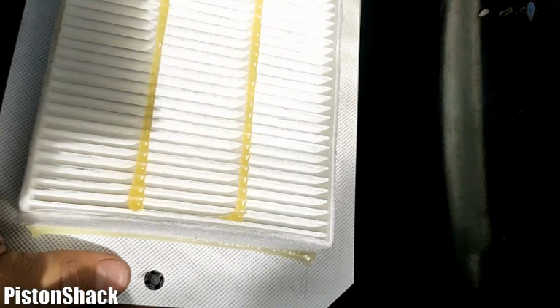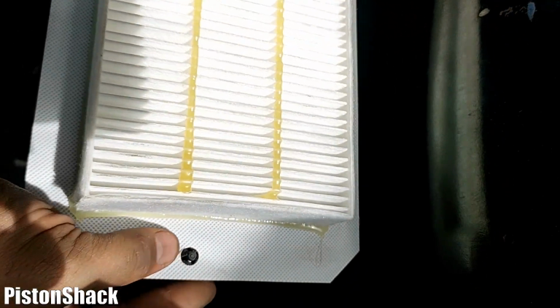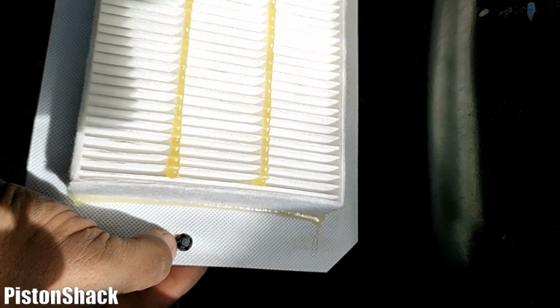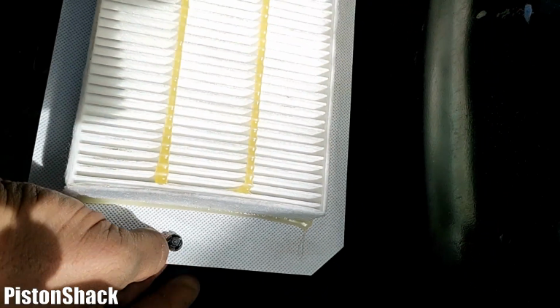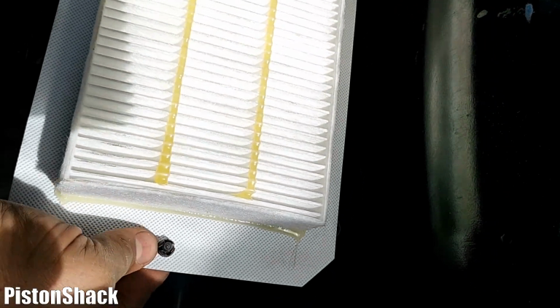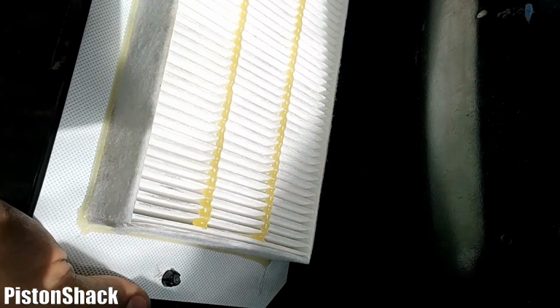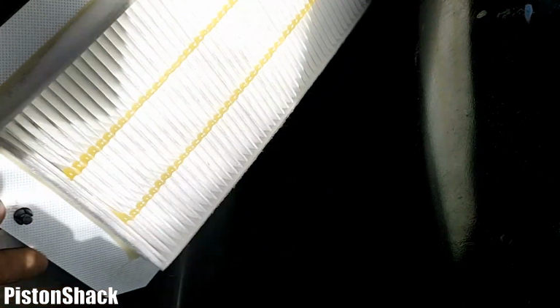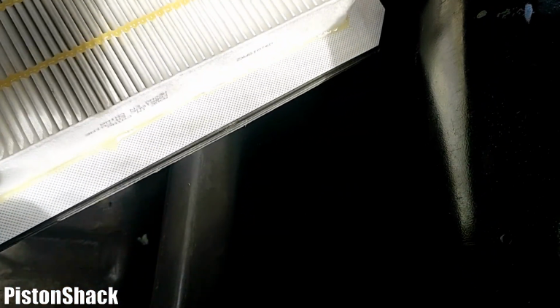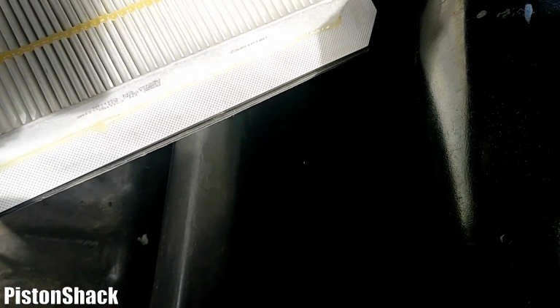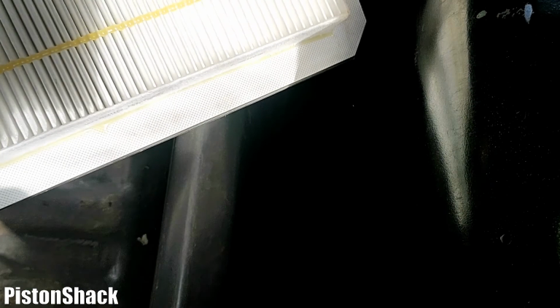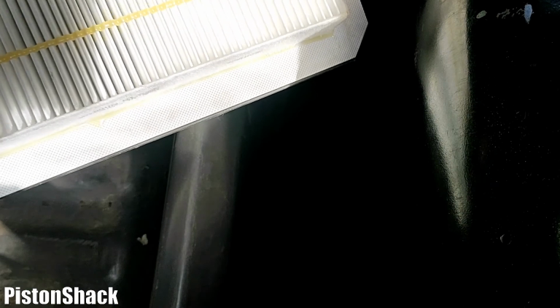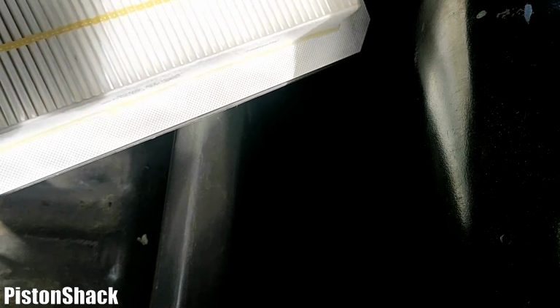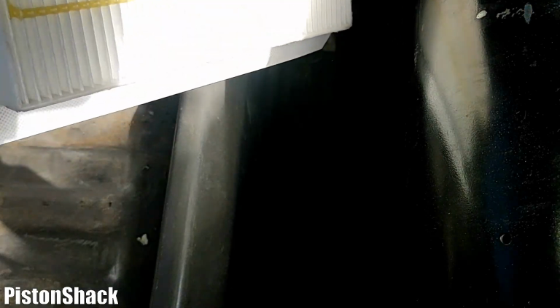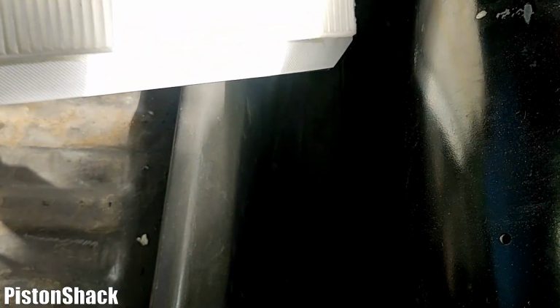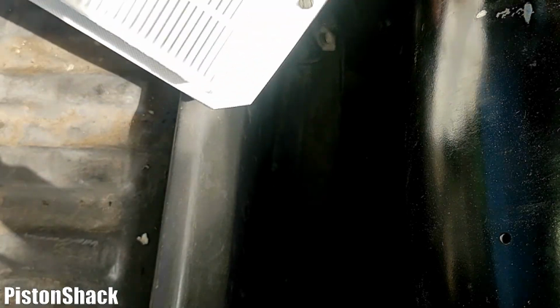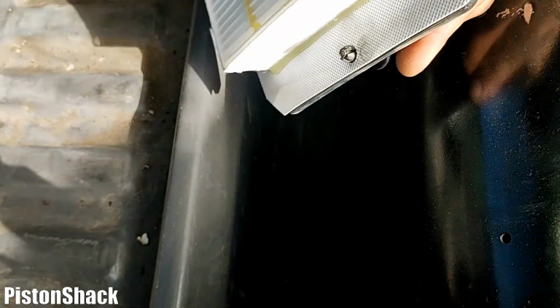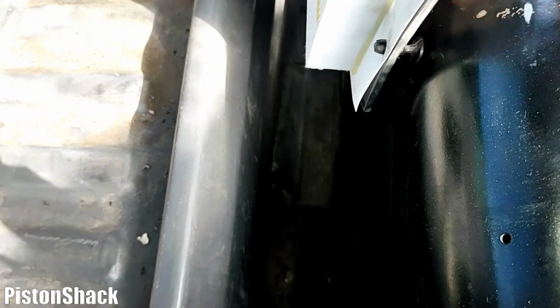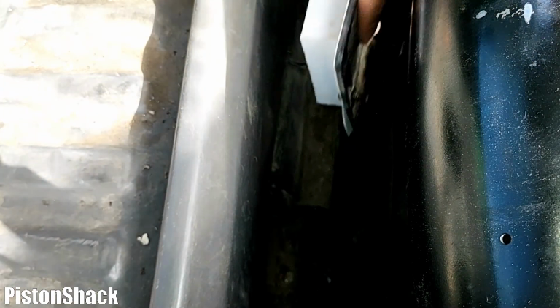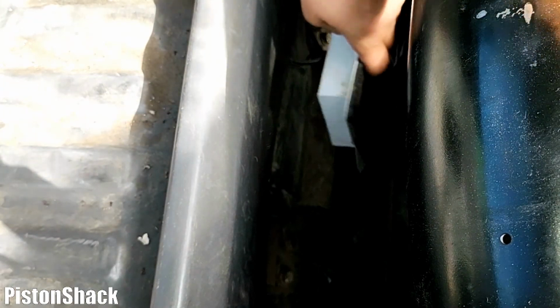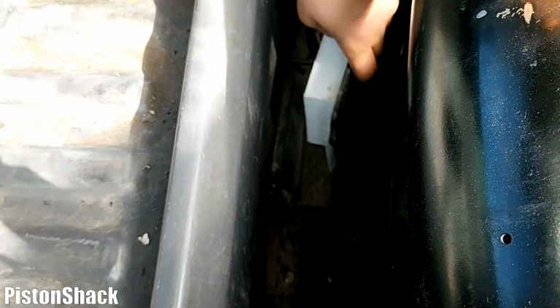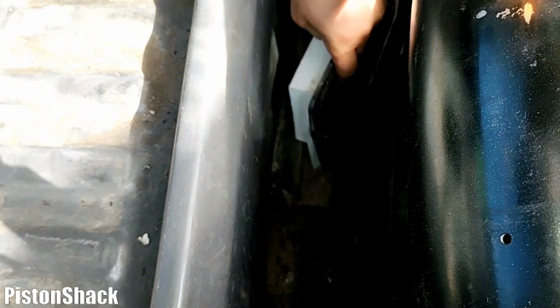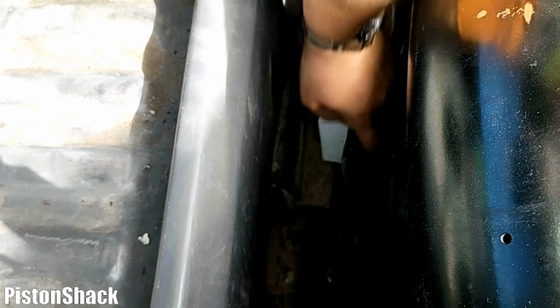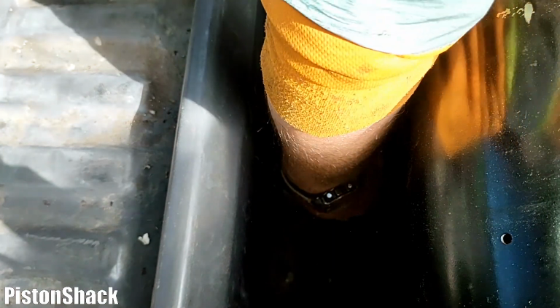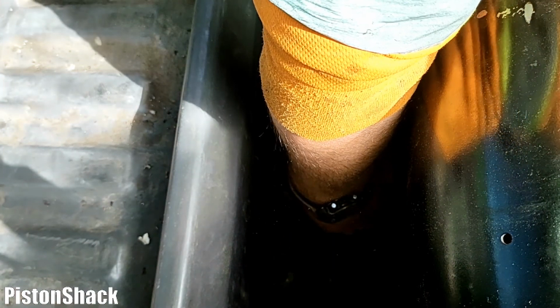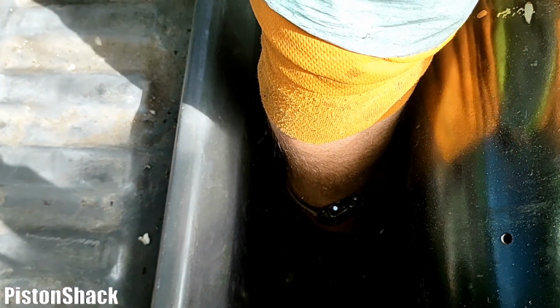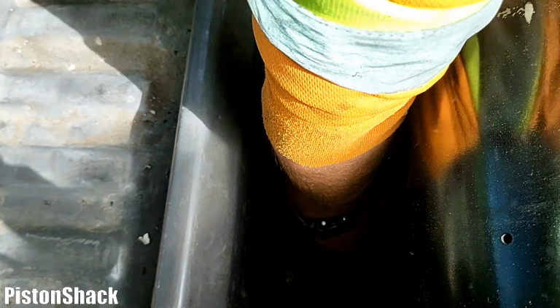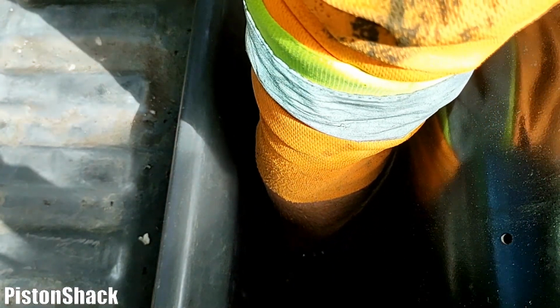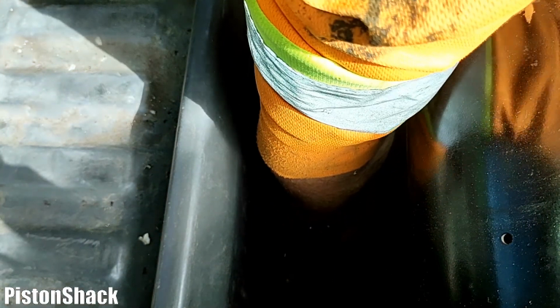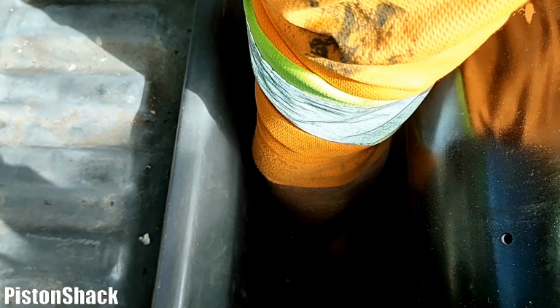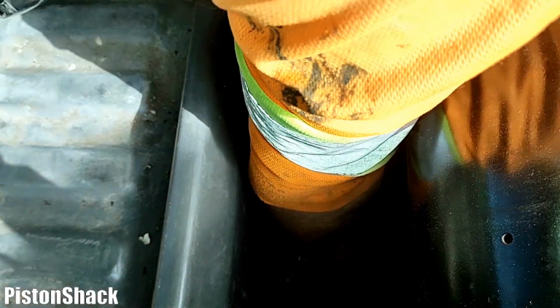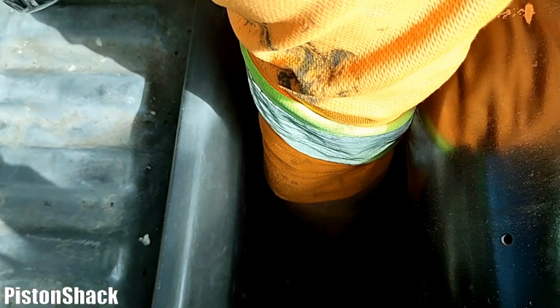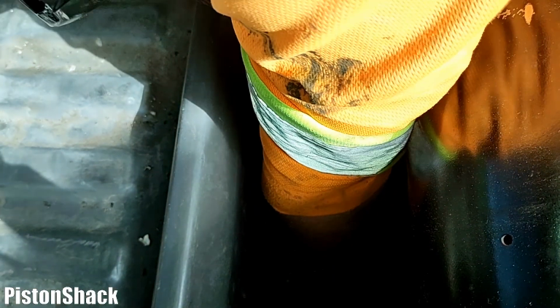As you can see, those pins go through the filter. Also notice the shape of the screen — it has a certain angle on the bottom that faces down, so you won't put it in the wrong way. But it's still good to pay attention to the orientation.